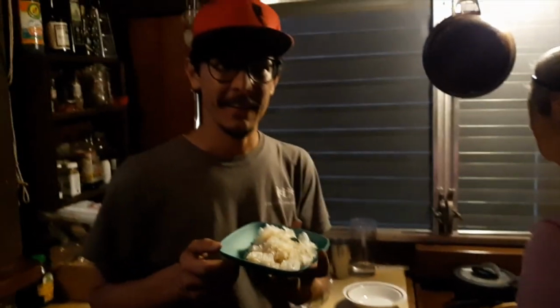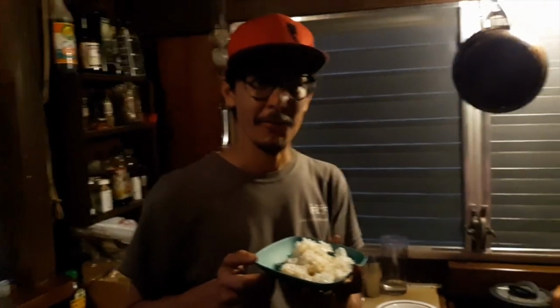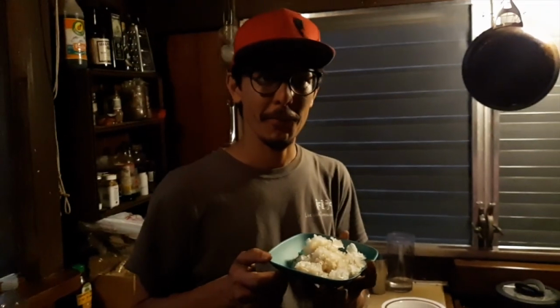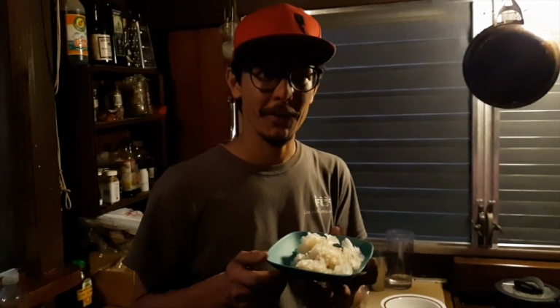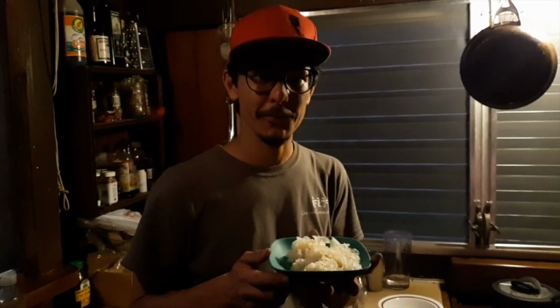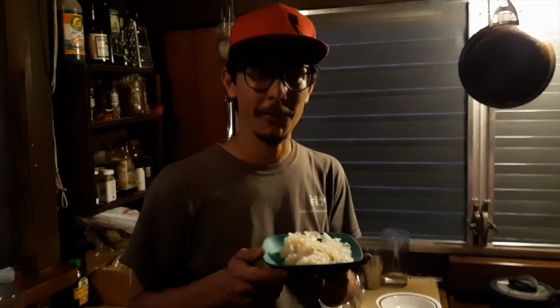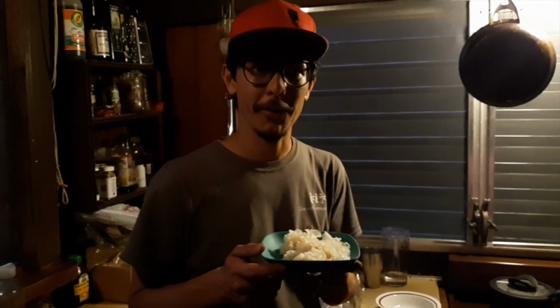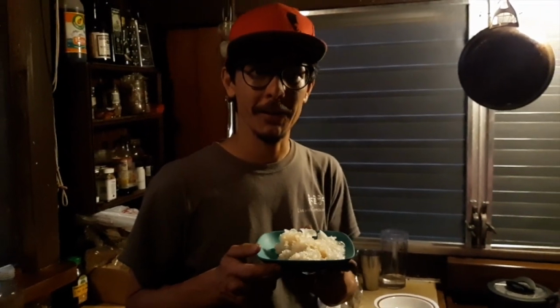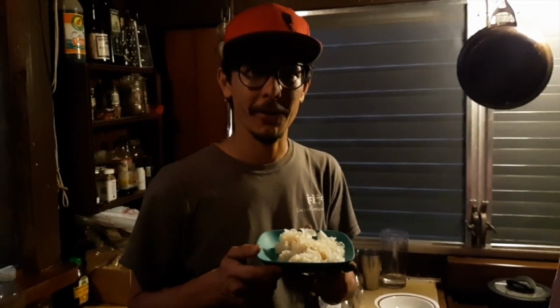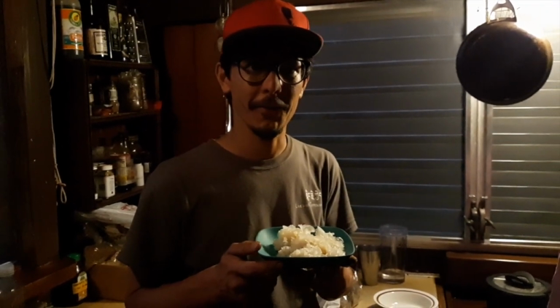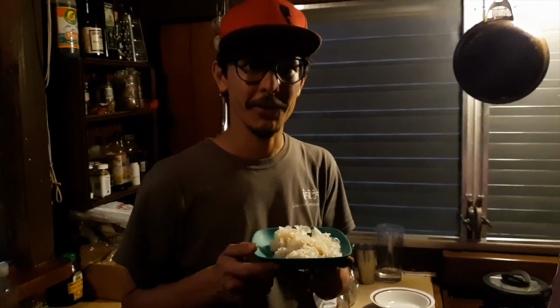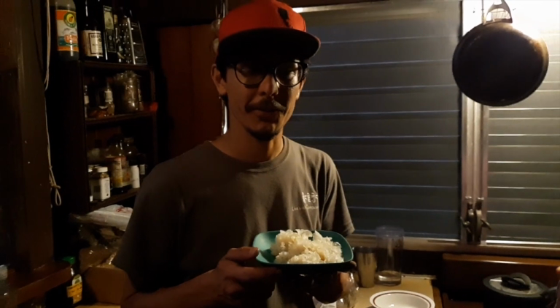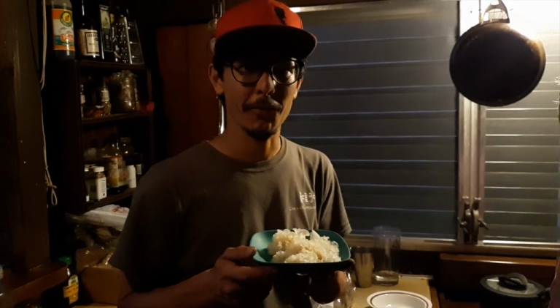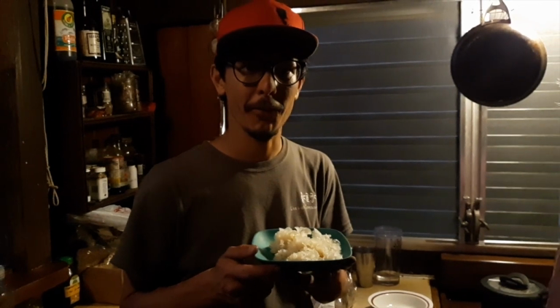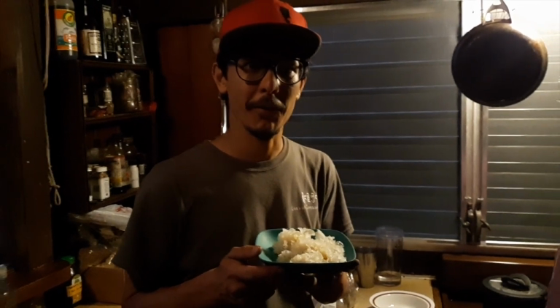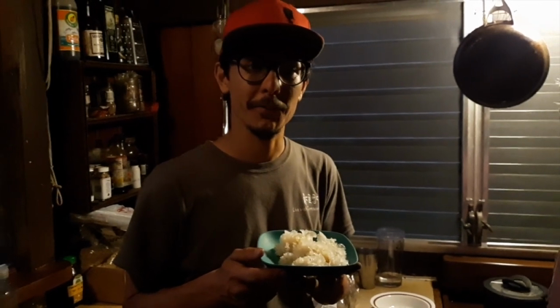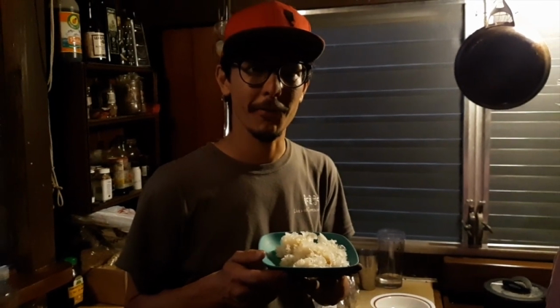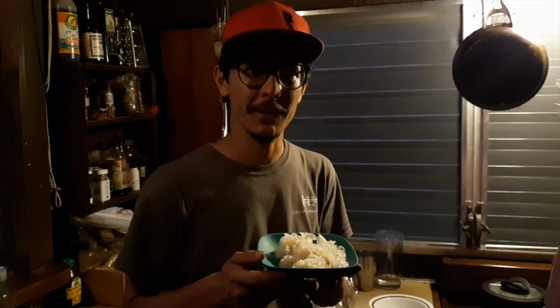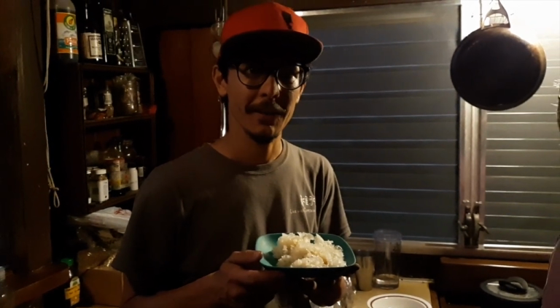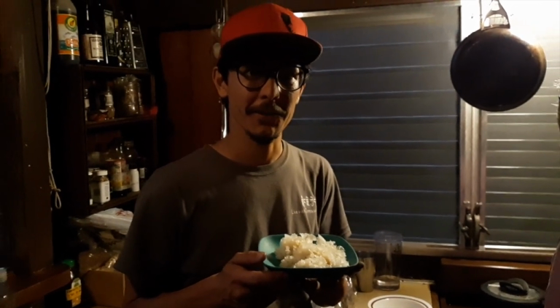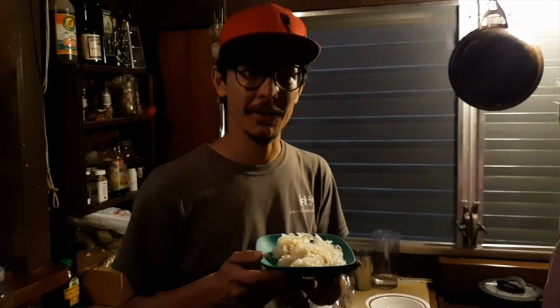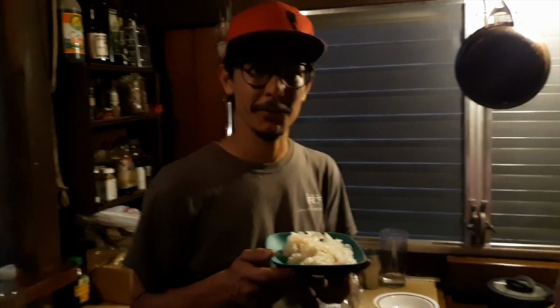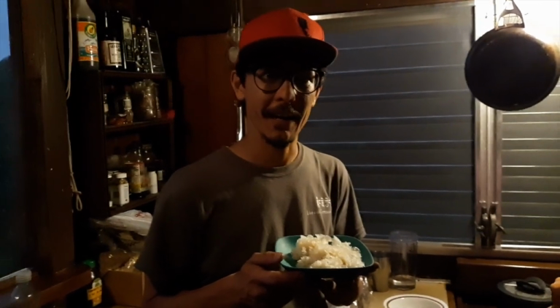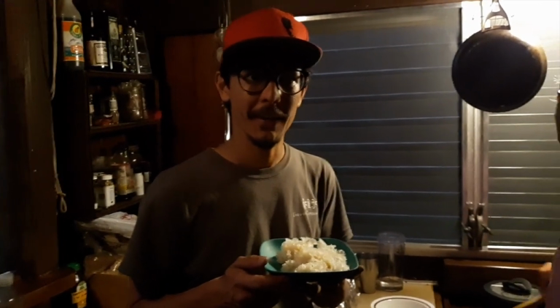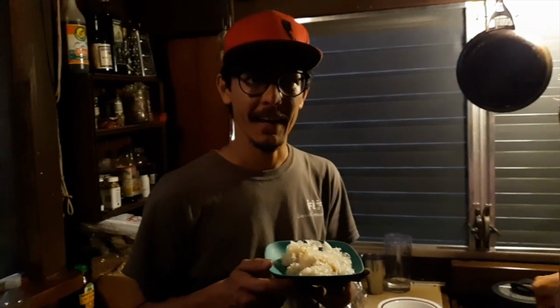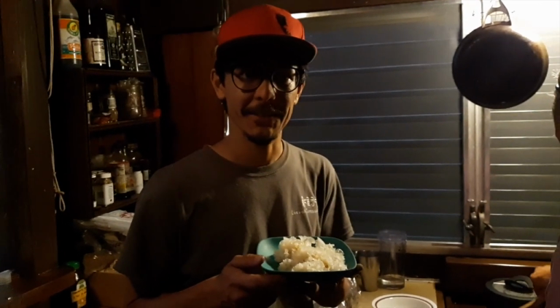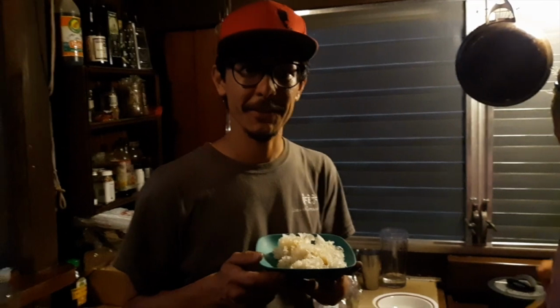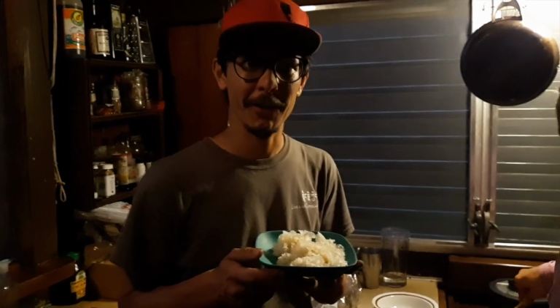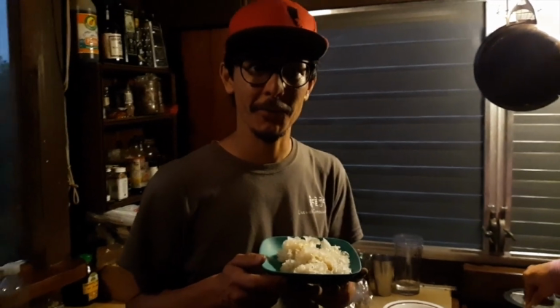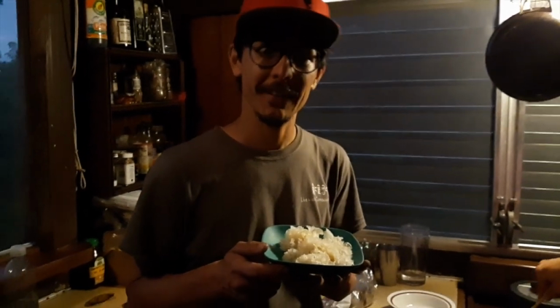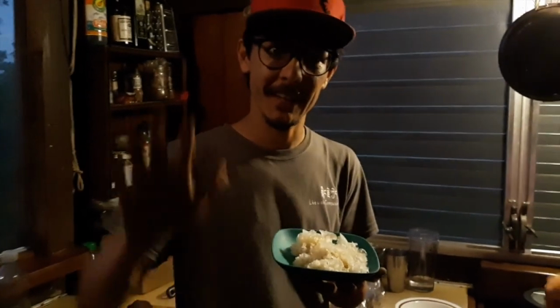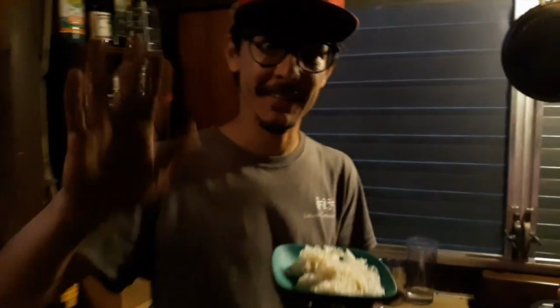Now remember if you guys want to follow us on our adventures or learn more about mushrooms and foraging, be sure to subscribe and tune in to Wild Sherbert. See you guys next time!